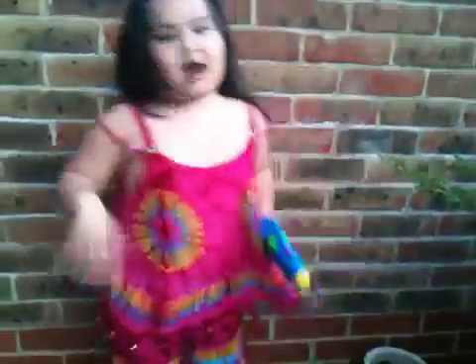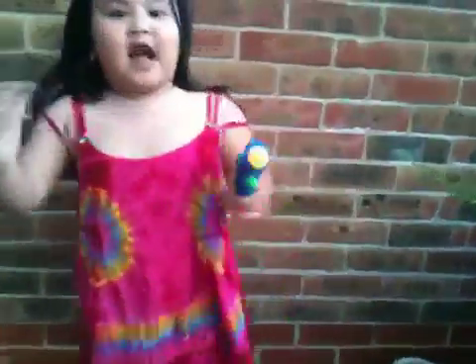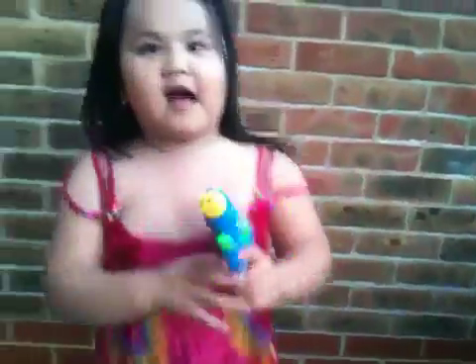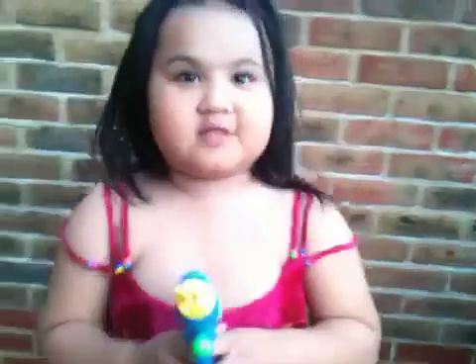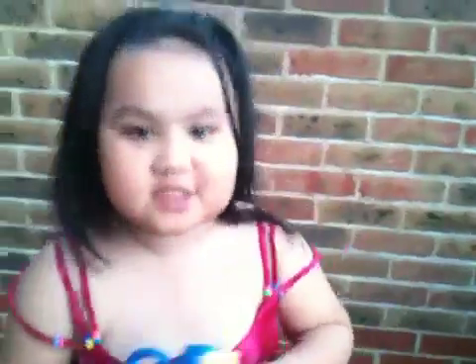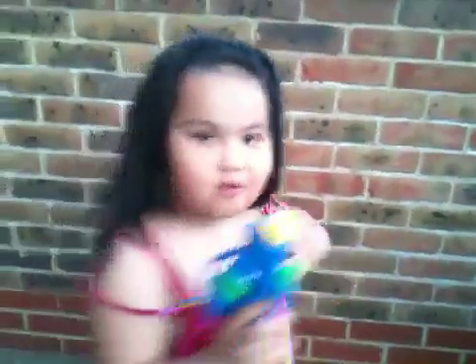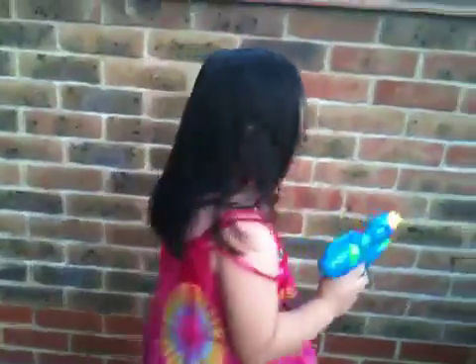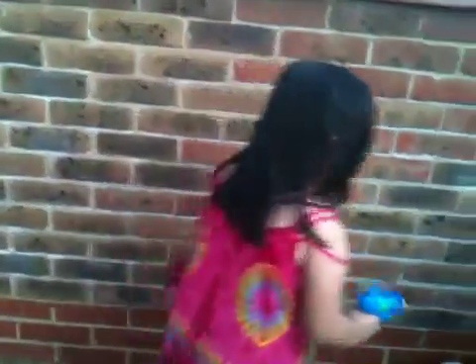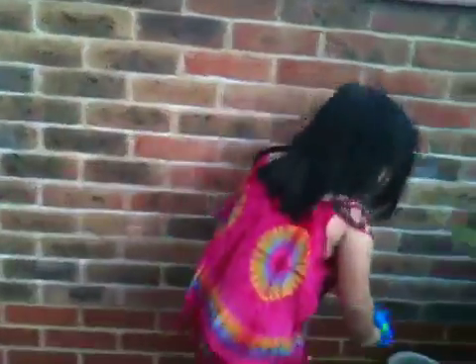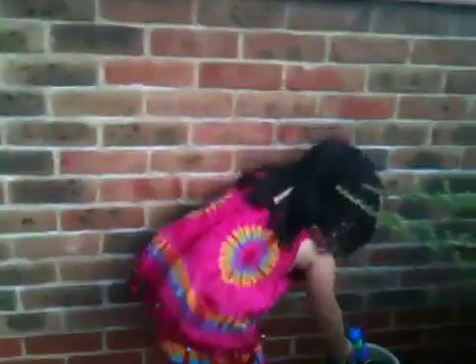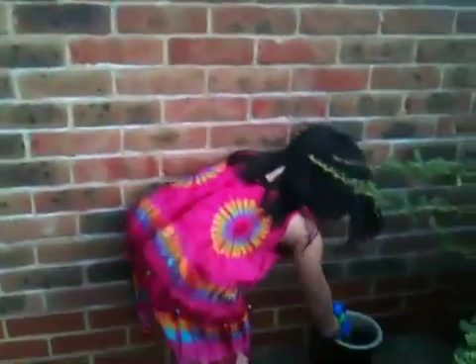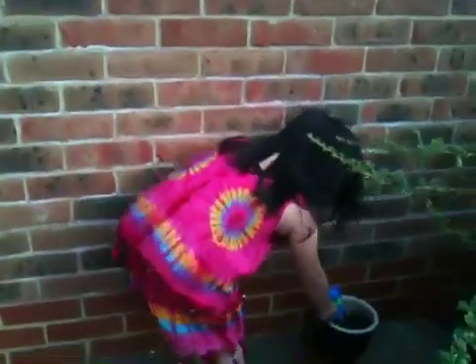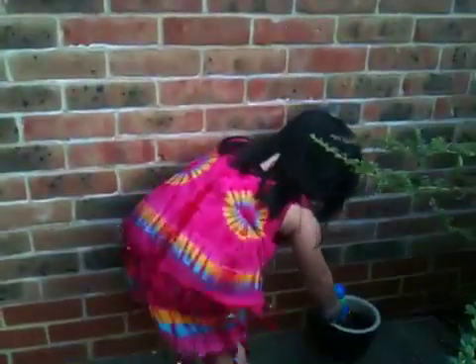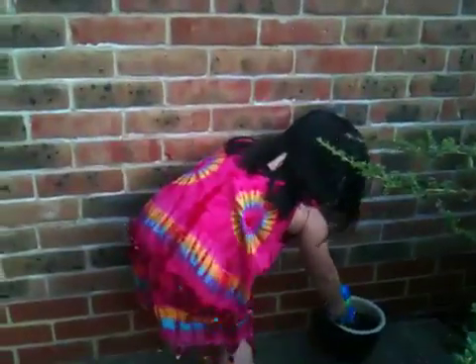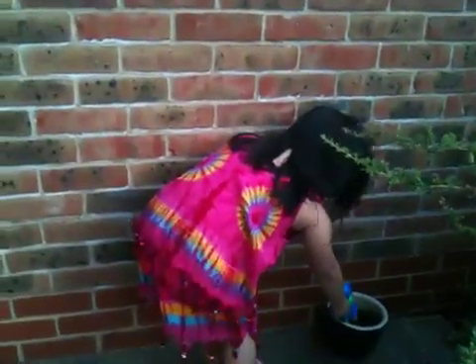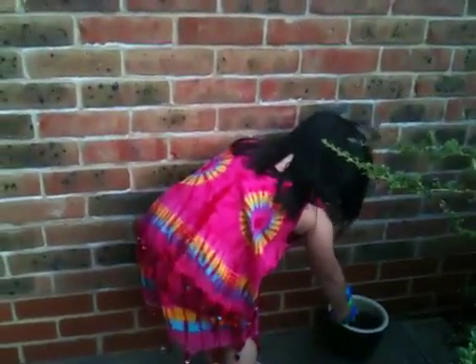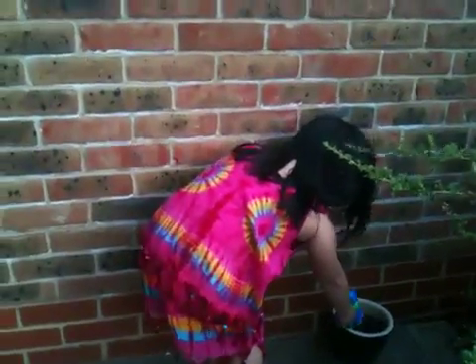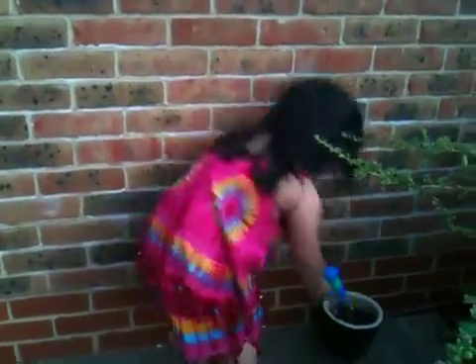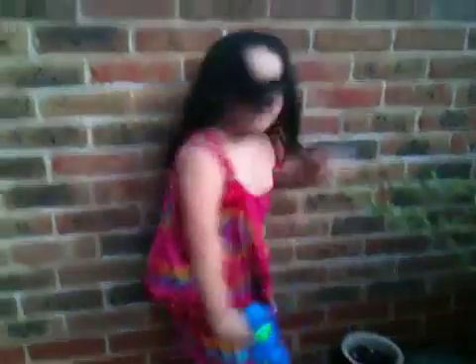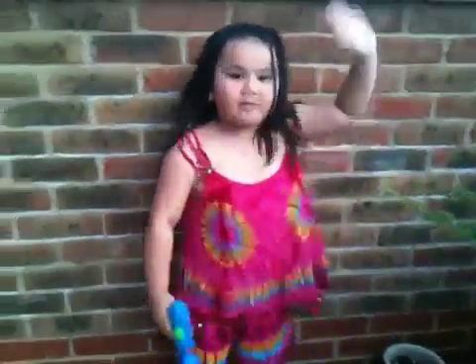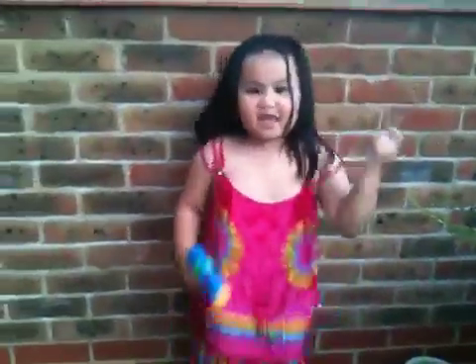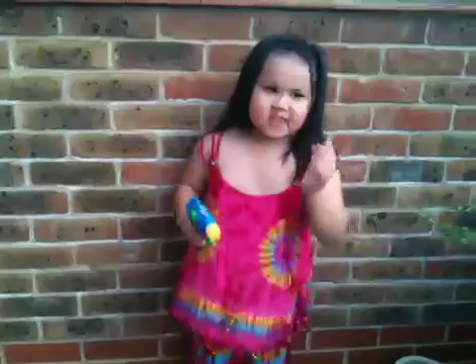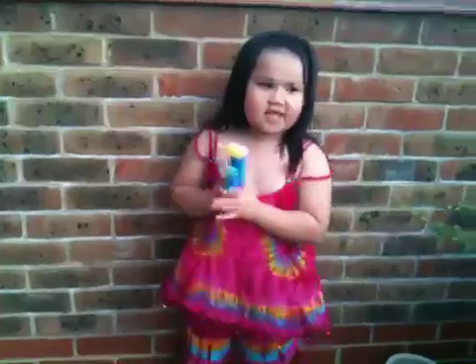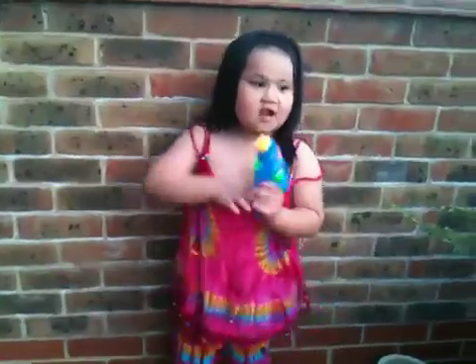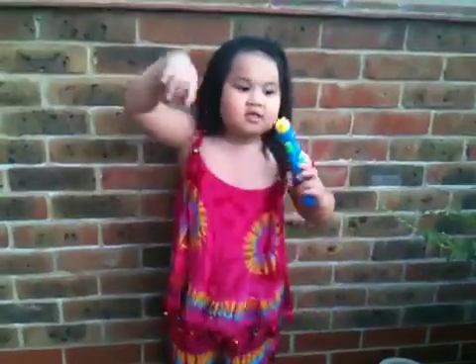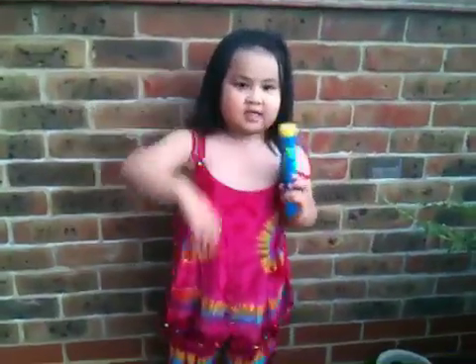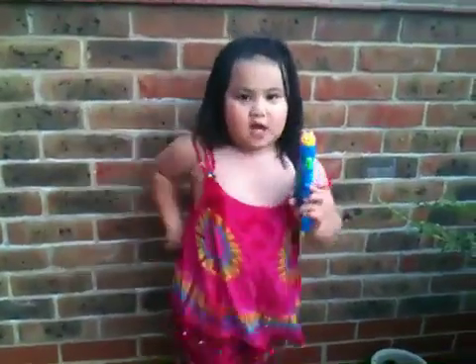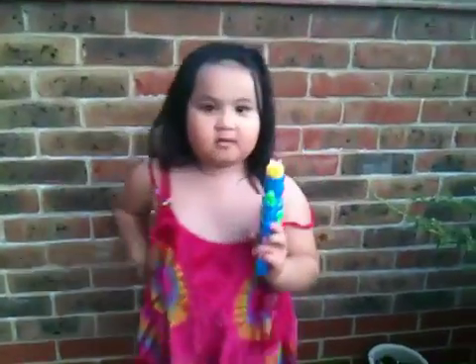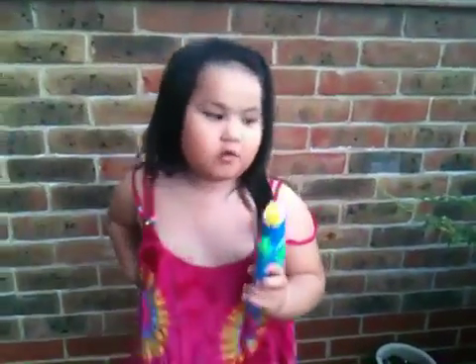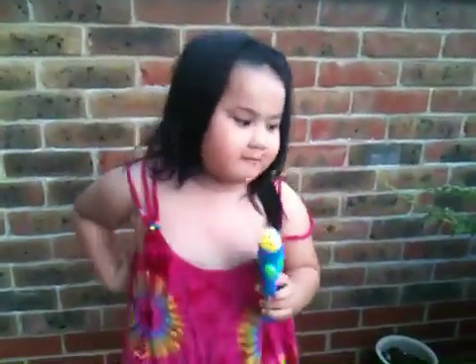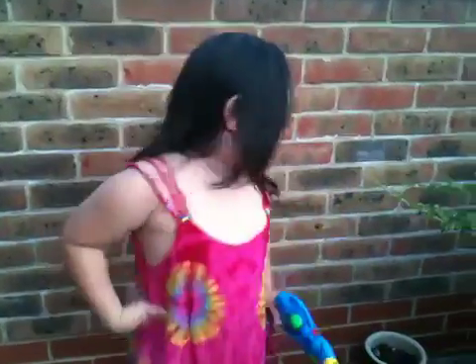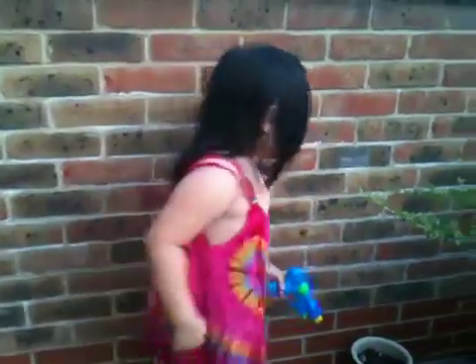Say bye-bye. Say goodbye. Bye-bye. I'll see you later. Thanks for helping me grow flowers. Bye-bye.